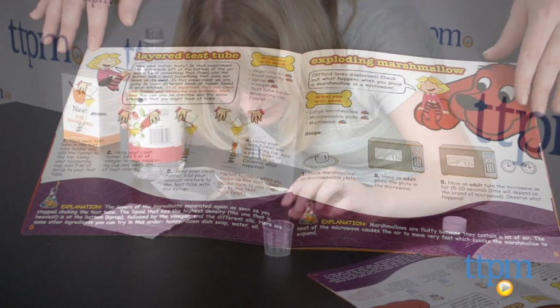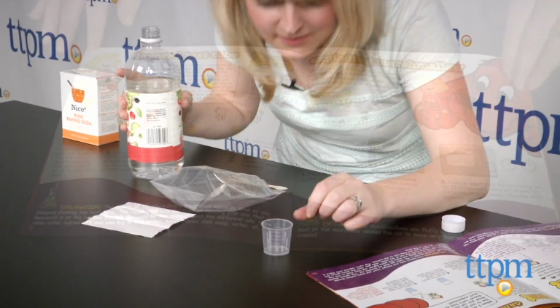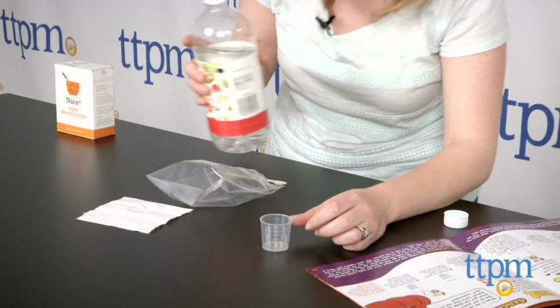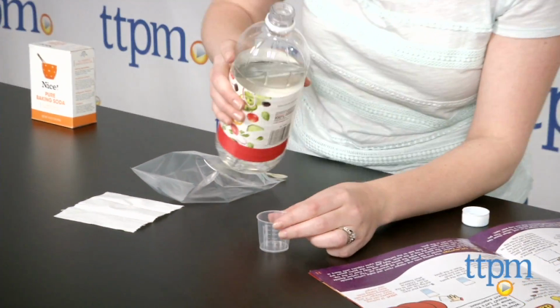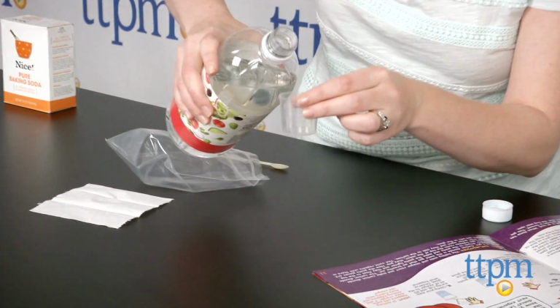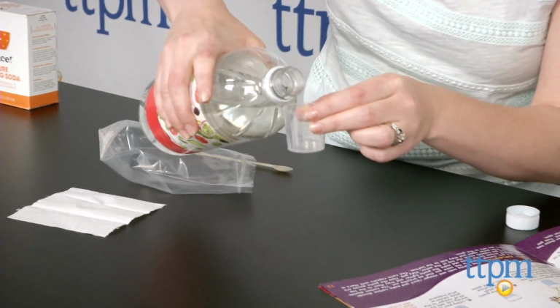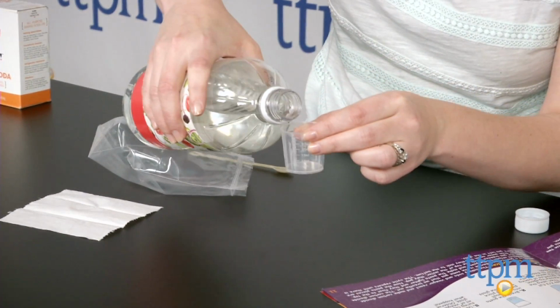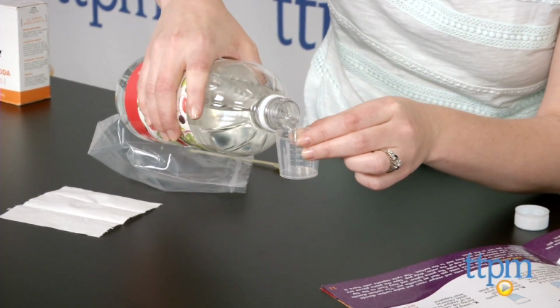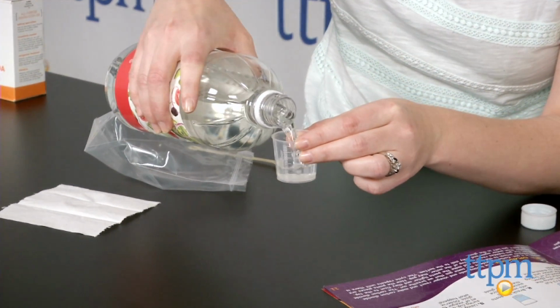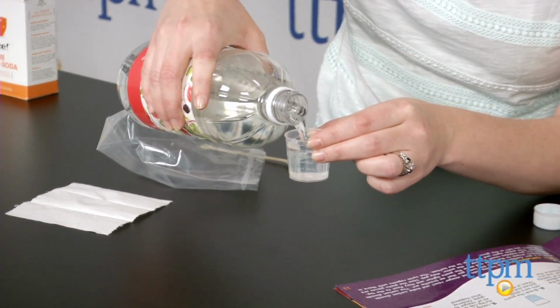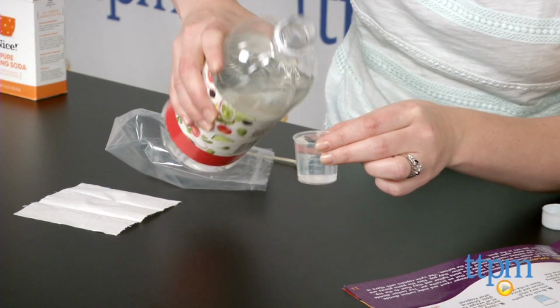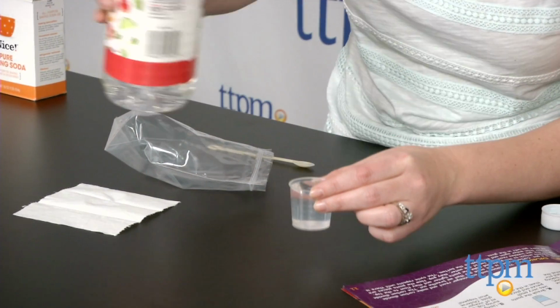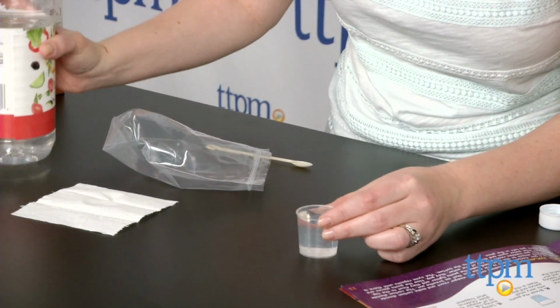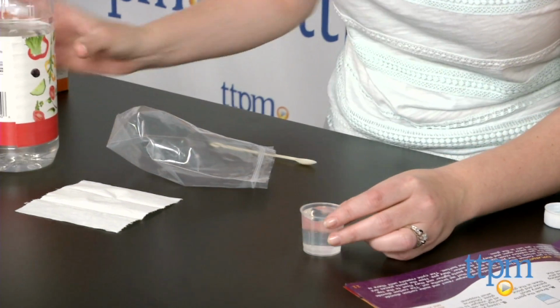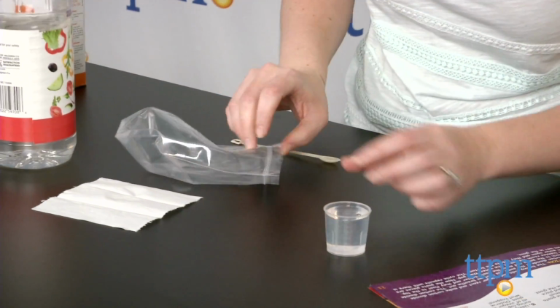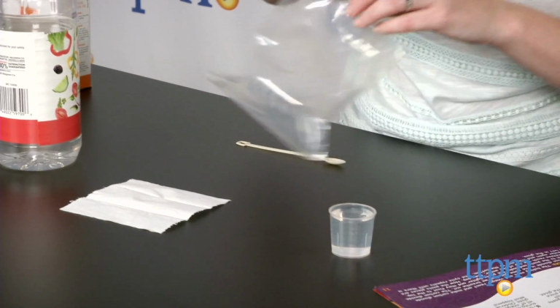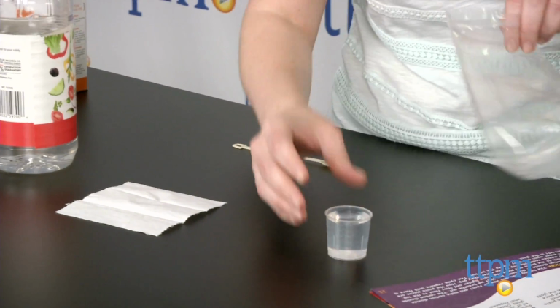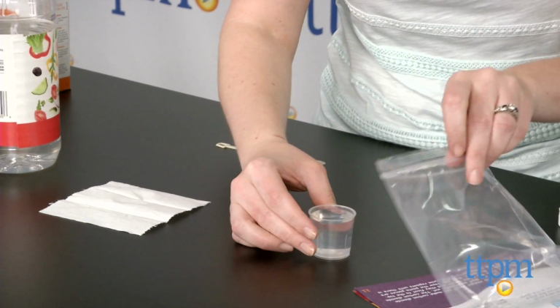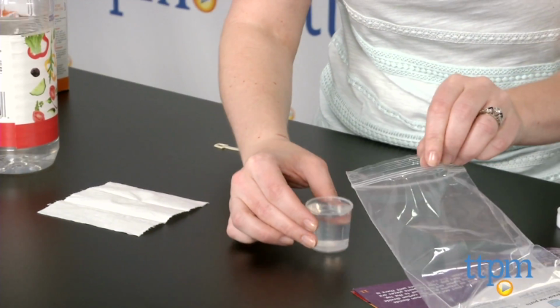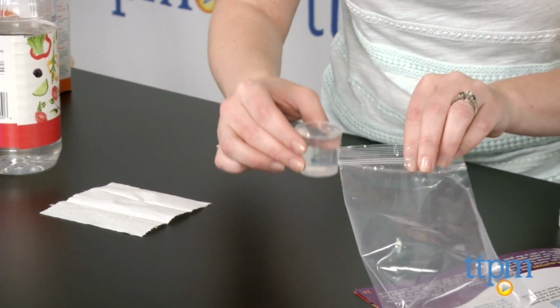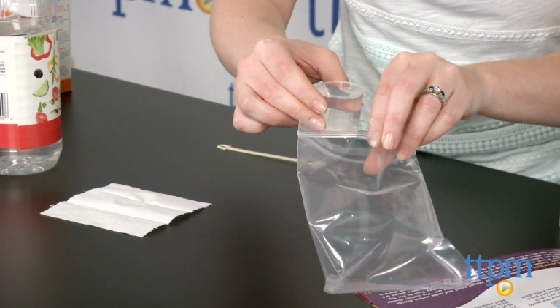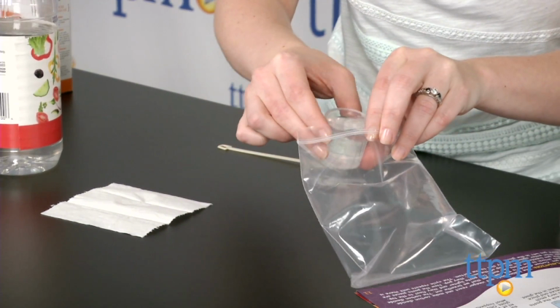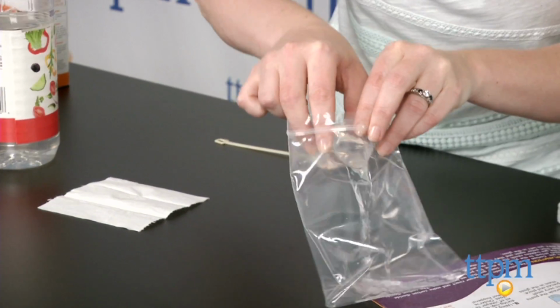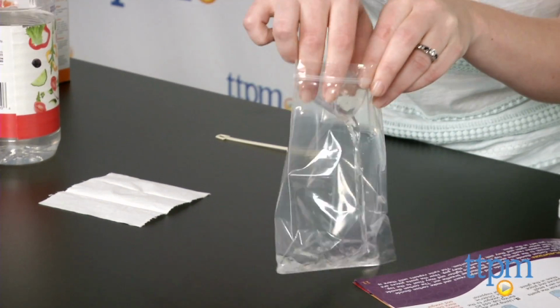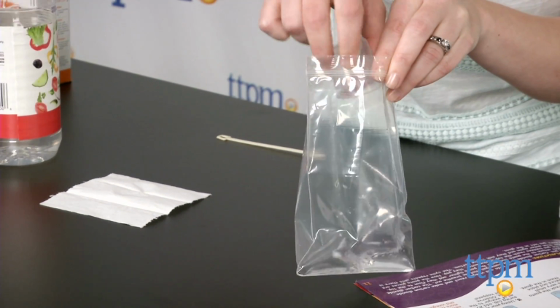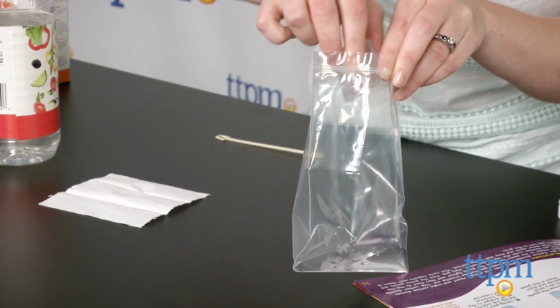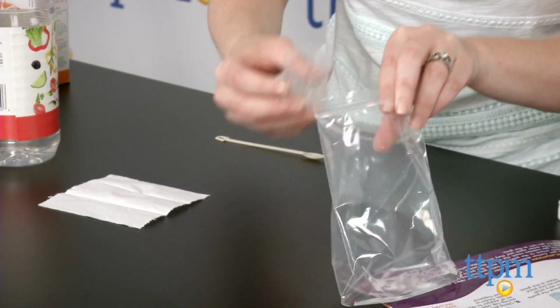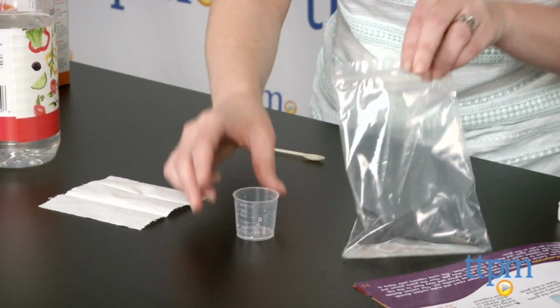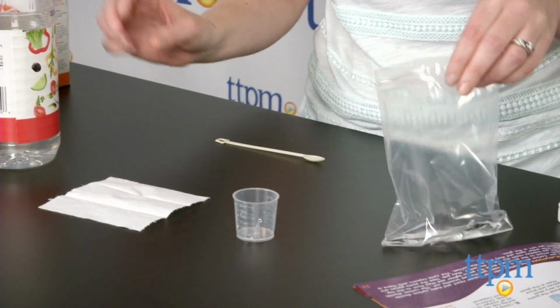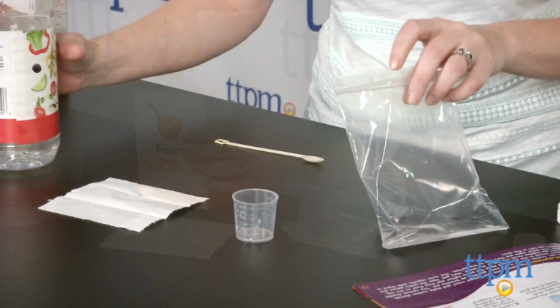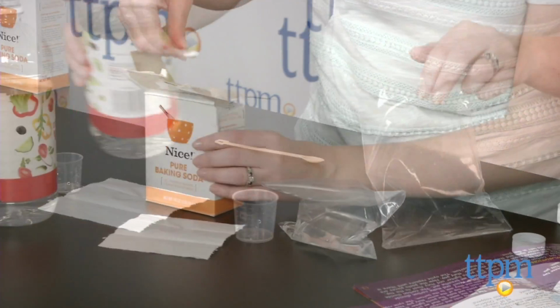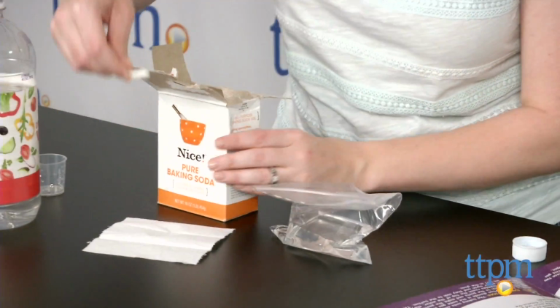The kit includes a color instruction manual and all the tools kids will need. The kit does not include food related items, but most of the required food ingredients are things you probably already have in your kitchen — salt, vinegar, and baking soda, for instance.